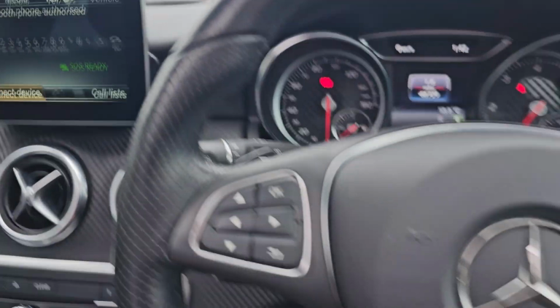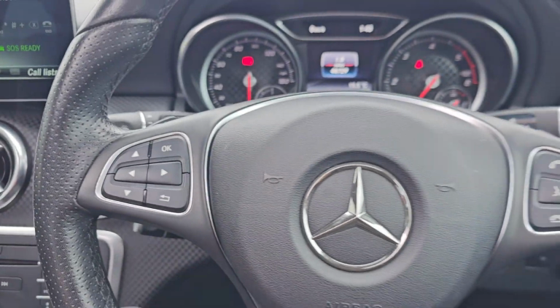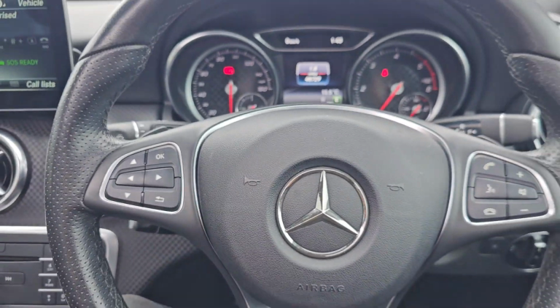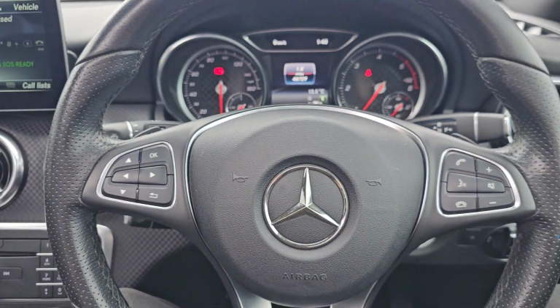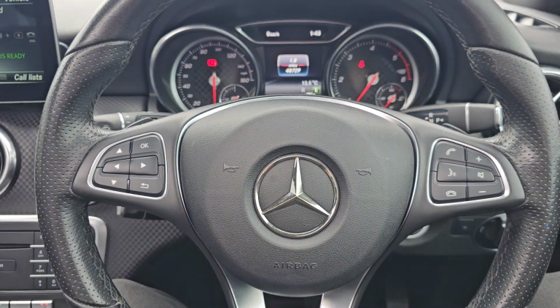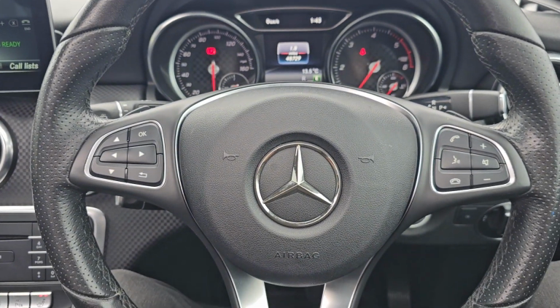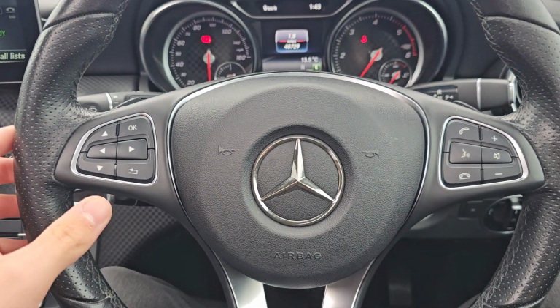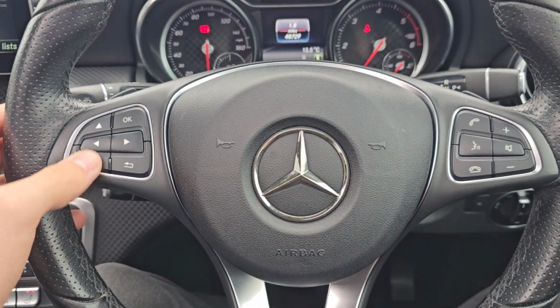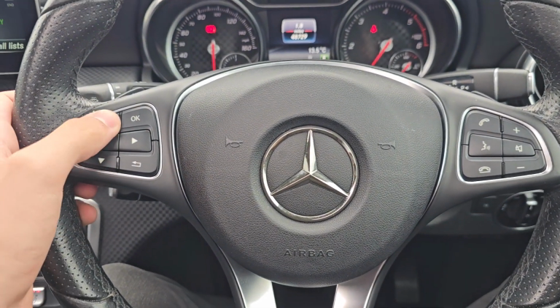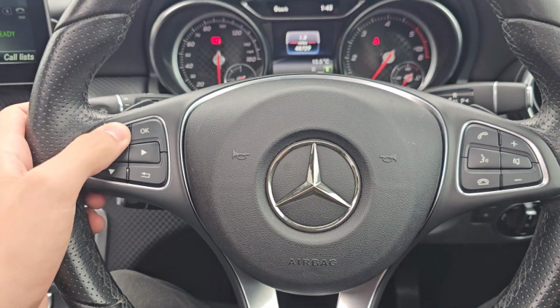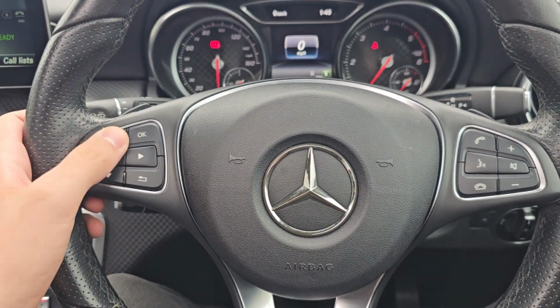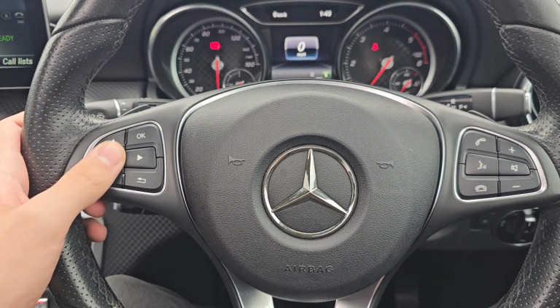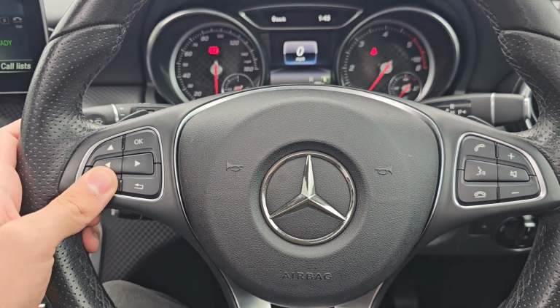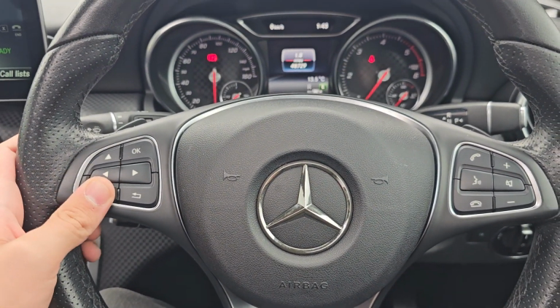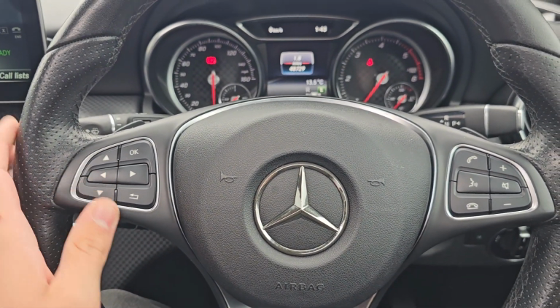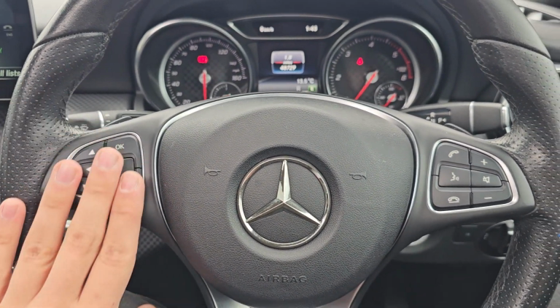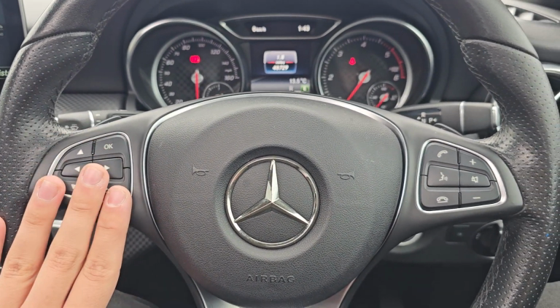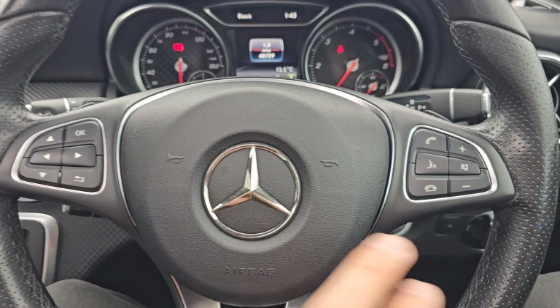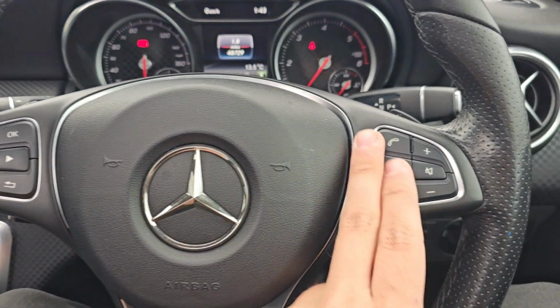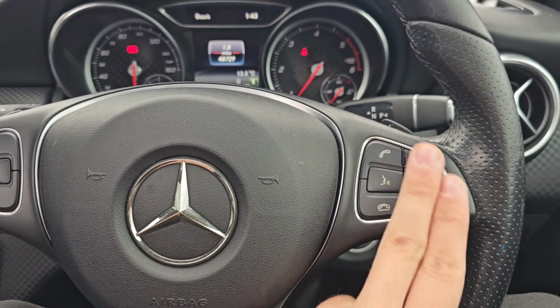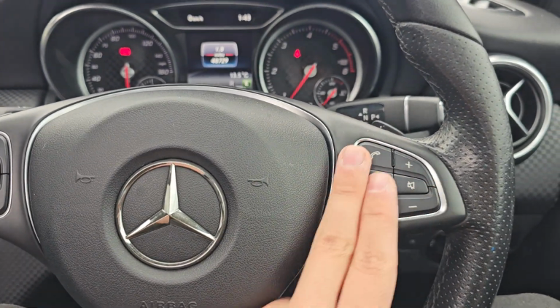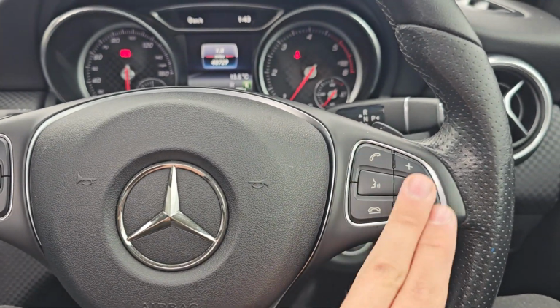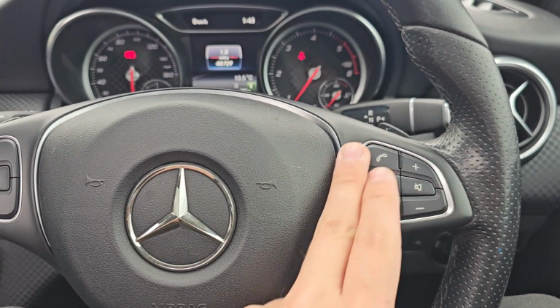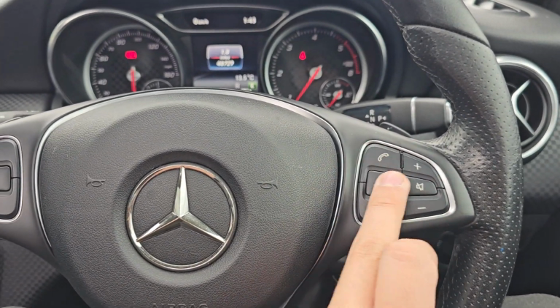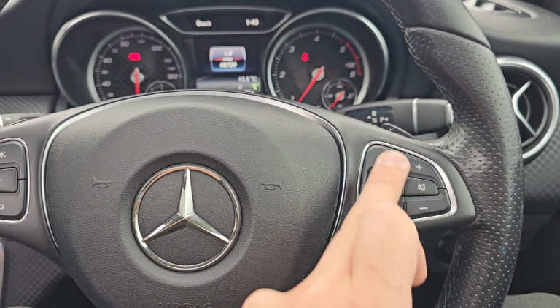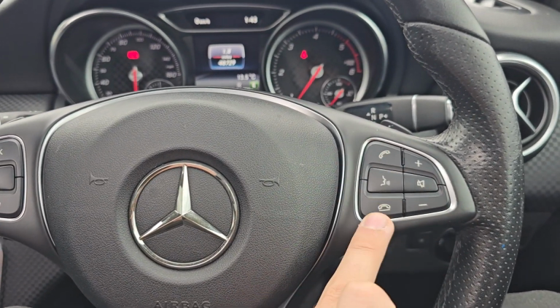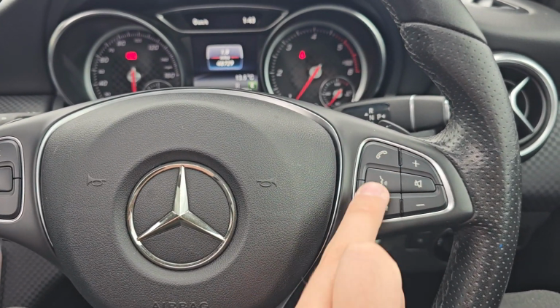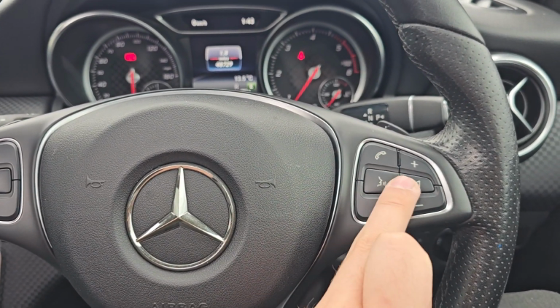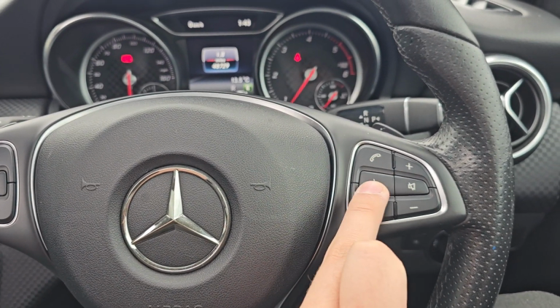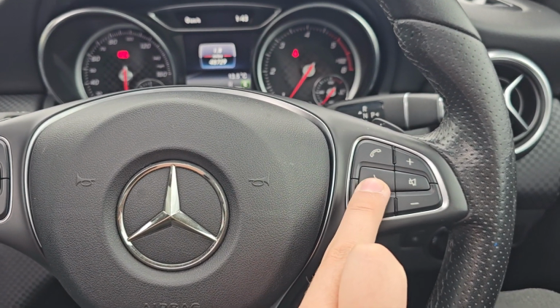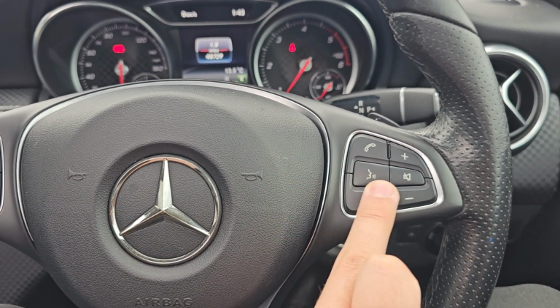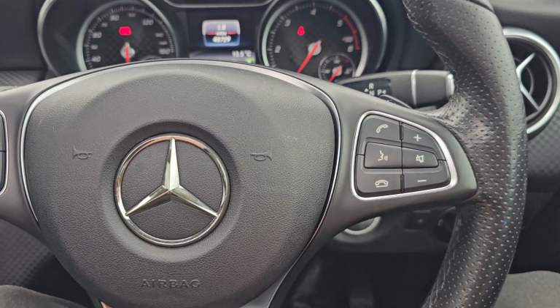Over to the steering wheel now — we have got your onboard computer controls on the left, and we've got your audio controls with Bluetooth hands-free and voice assistant on the right.